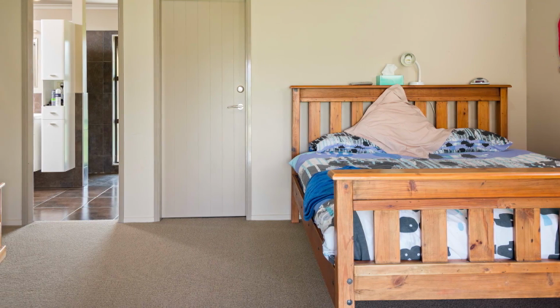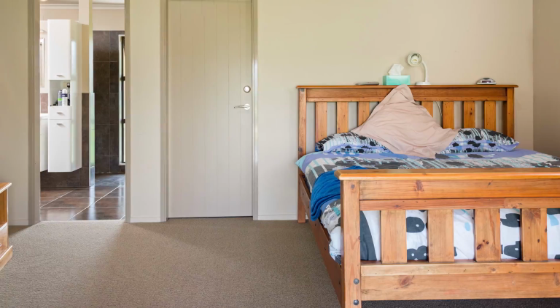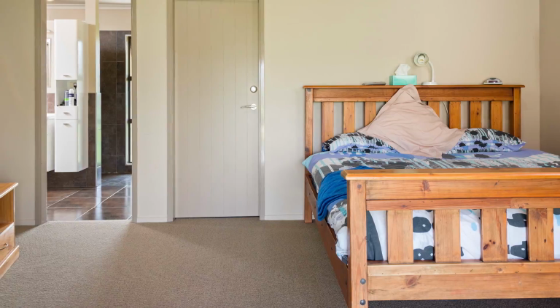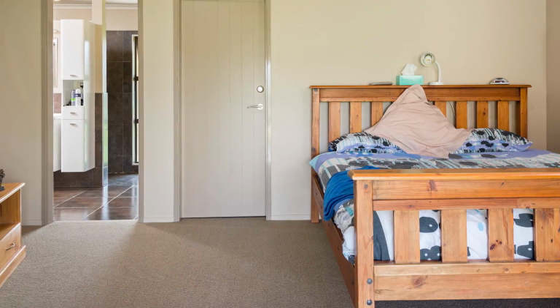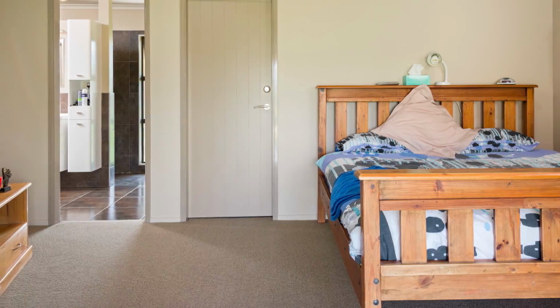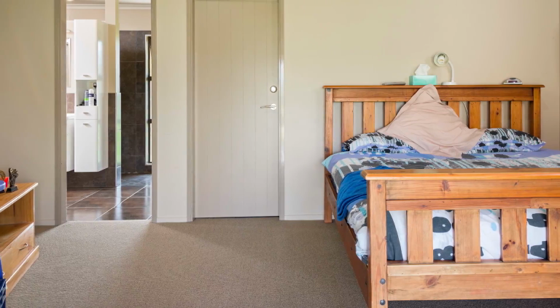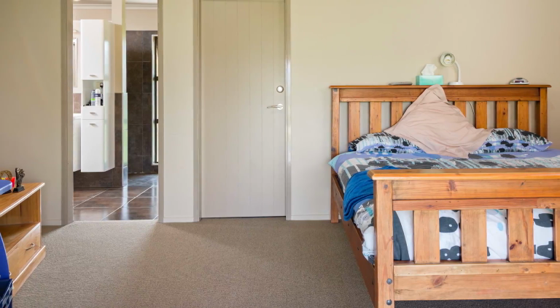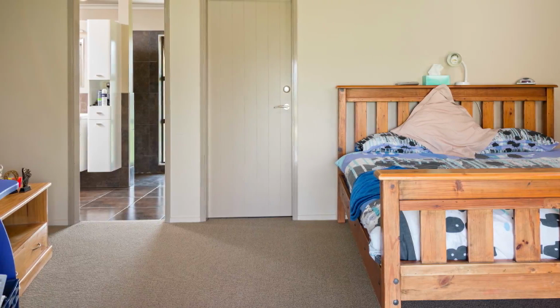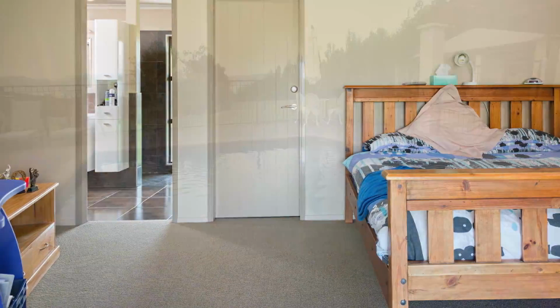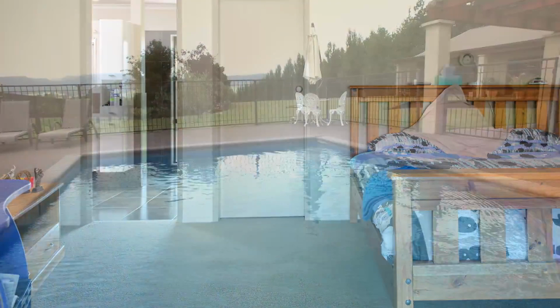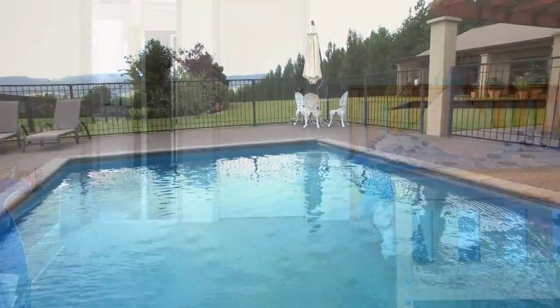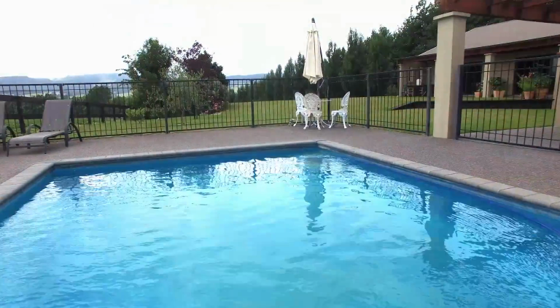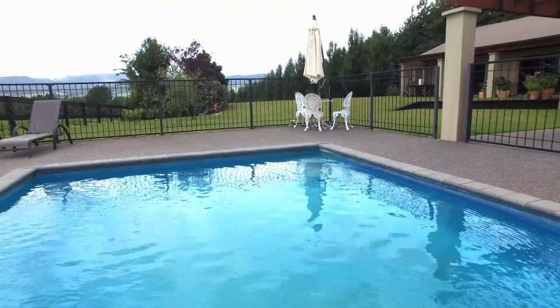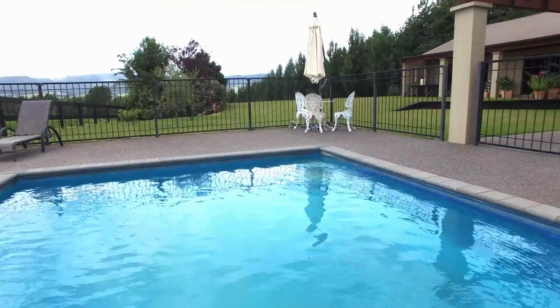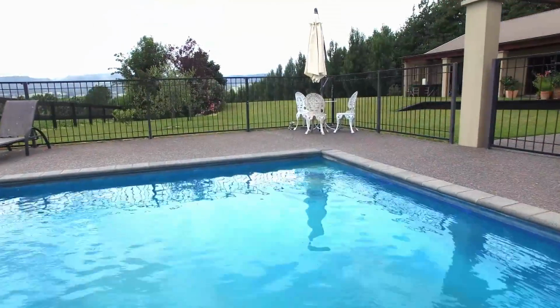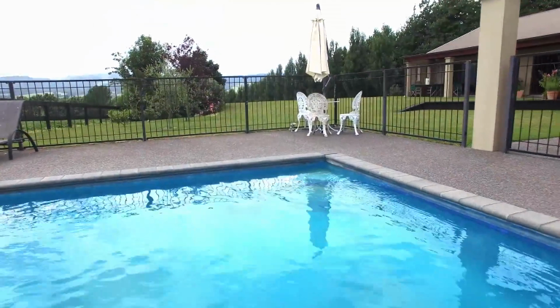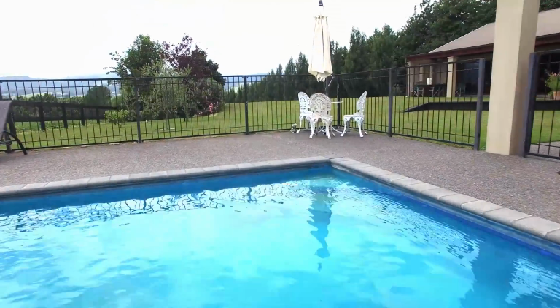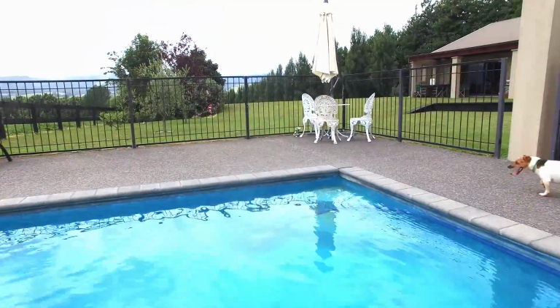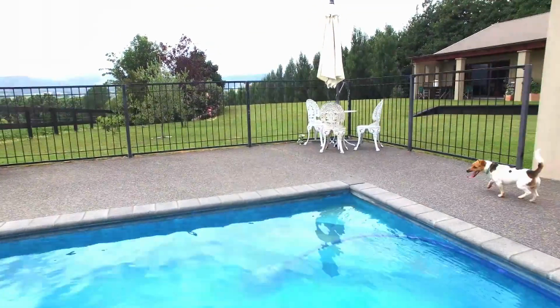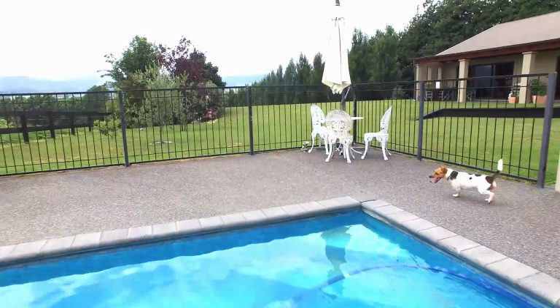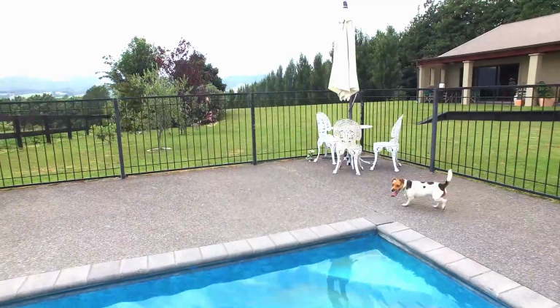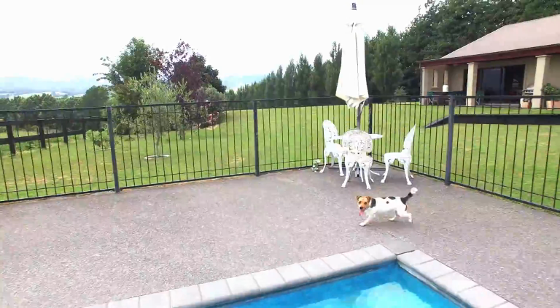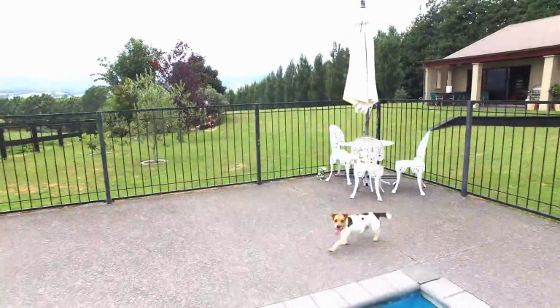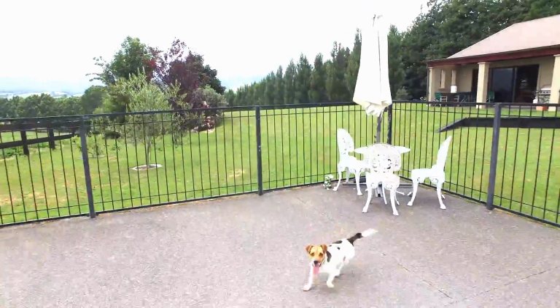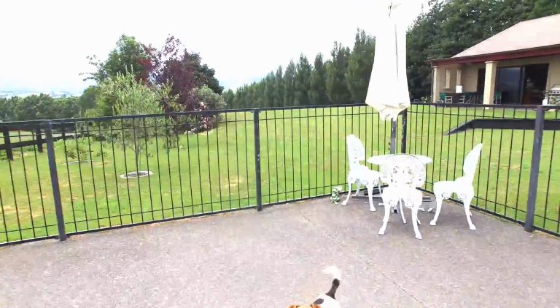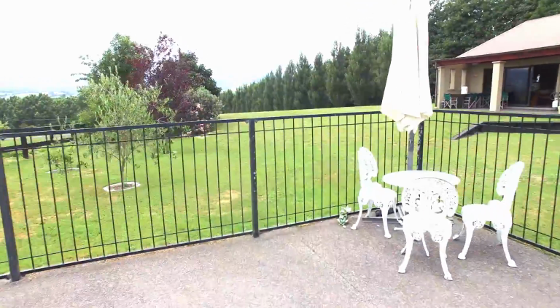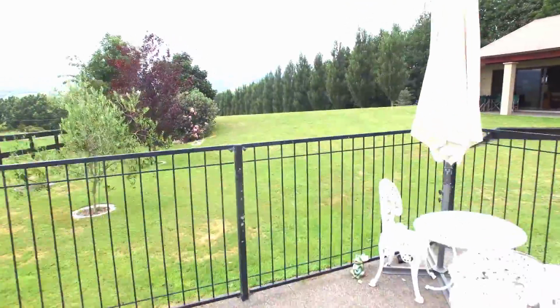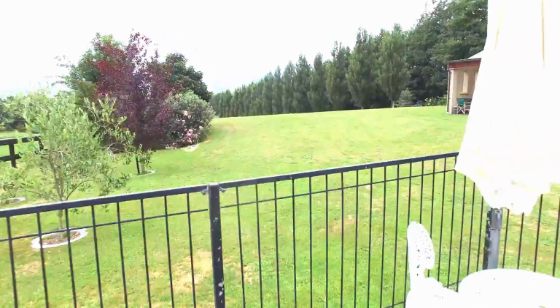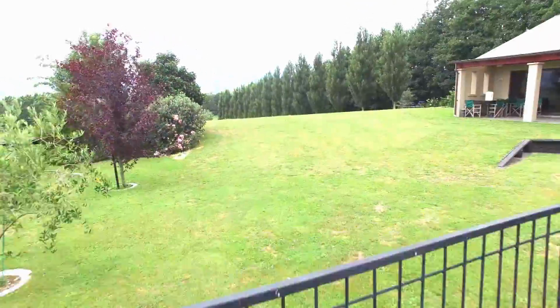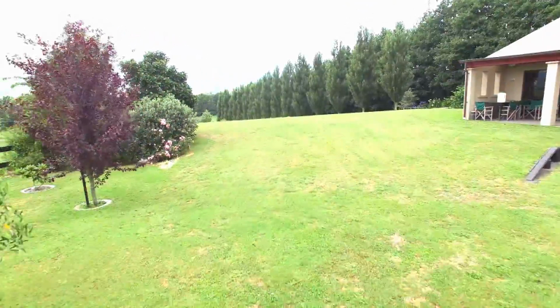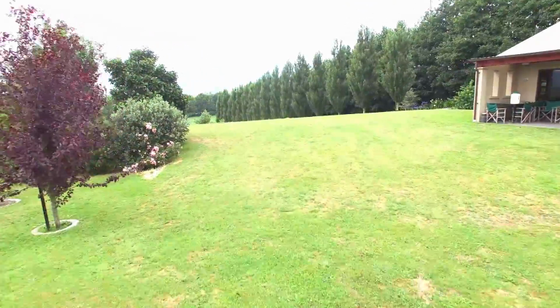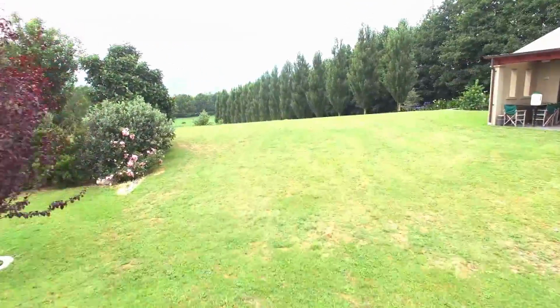There is also an office and a nook. The 10 by 4 metre rectangular swimming pool is heated and at two metres deep, it is here for plenty of summer fun.